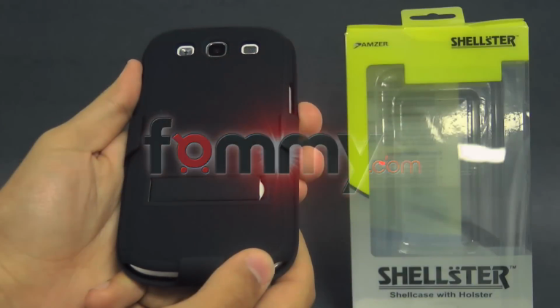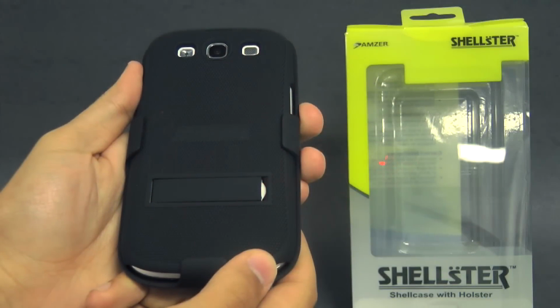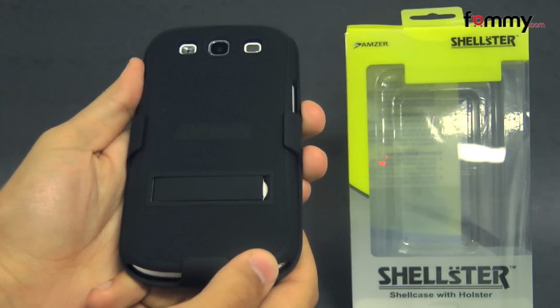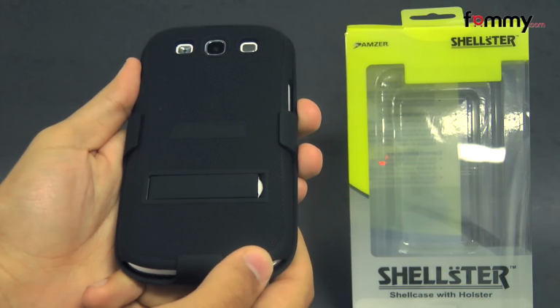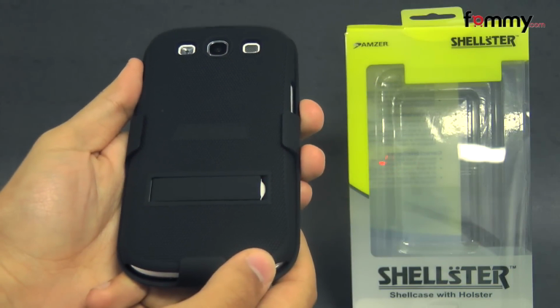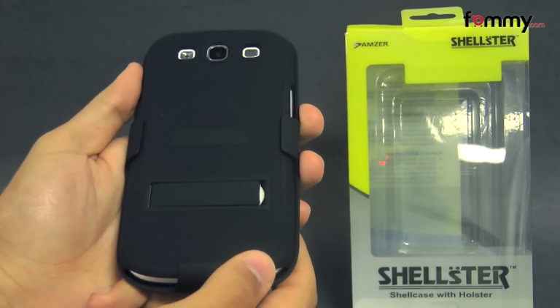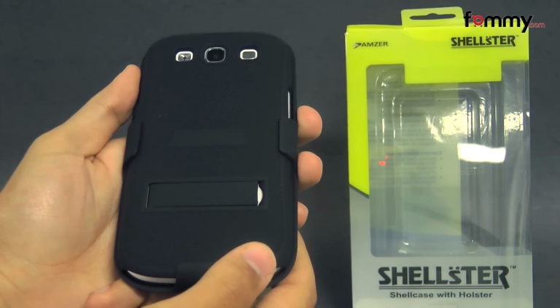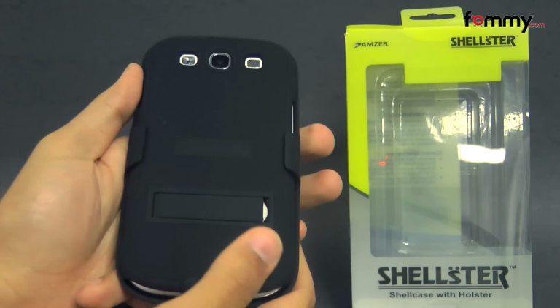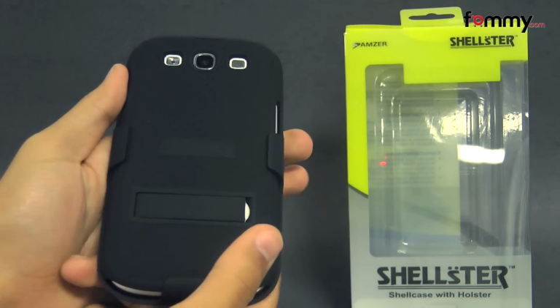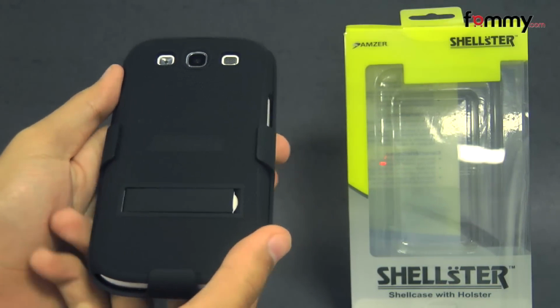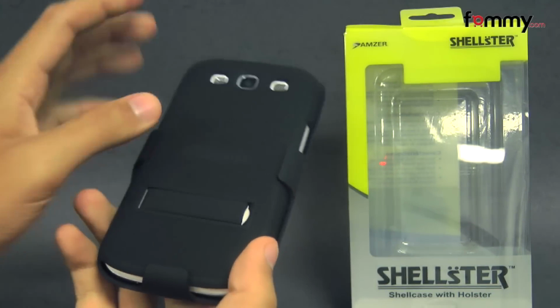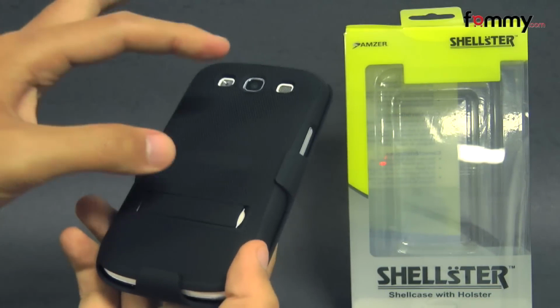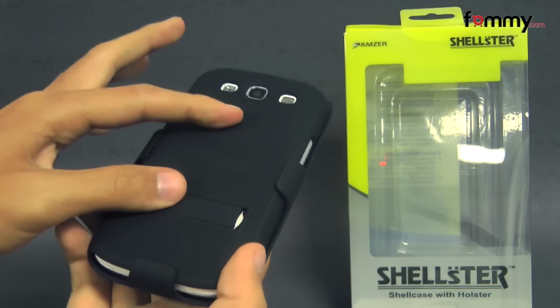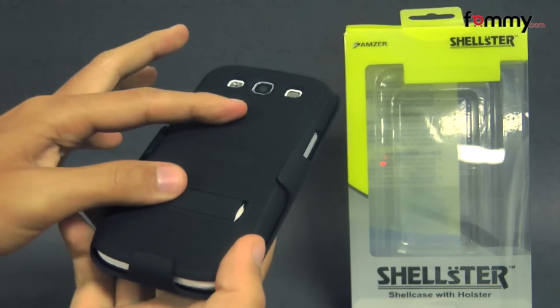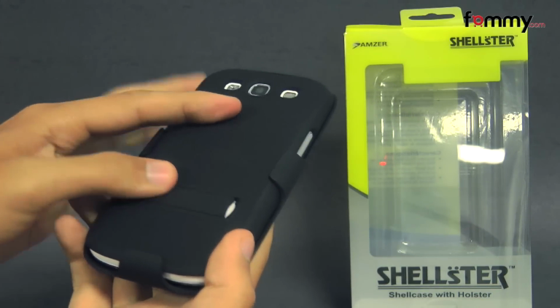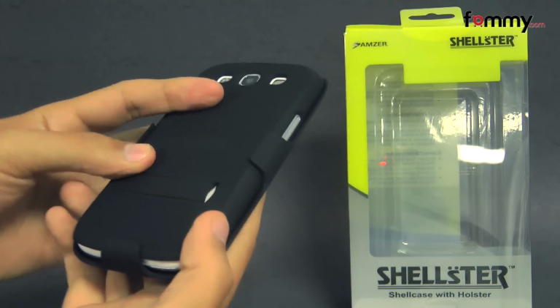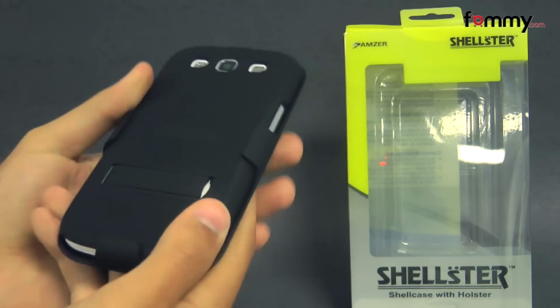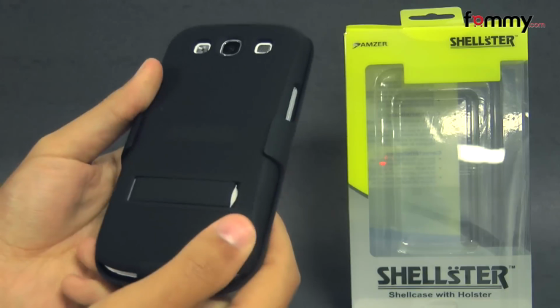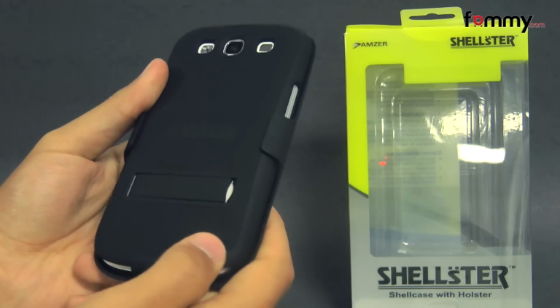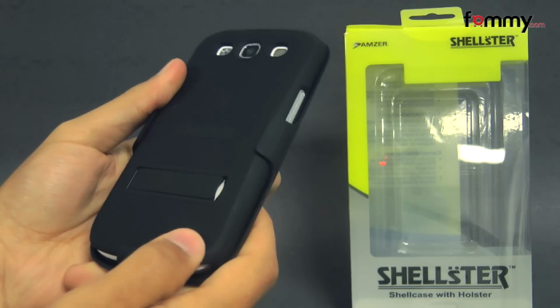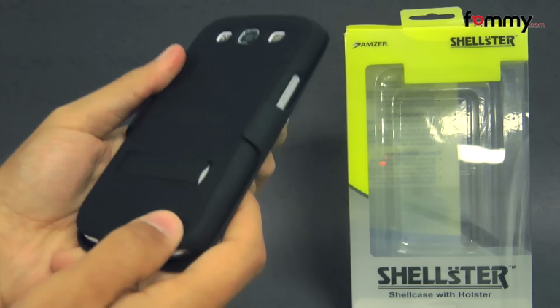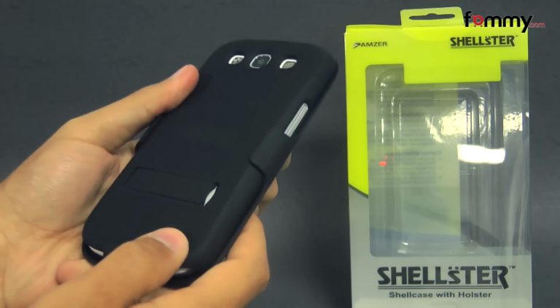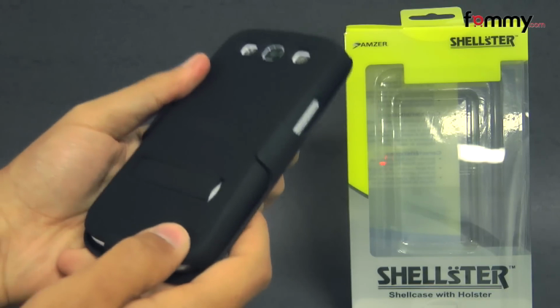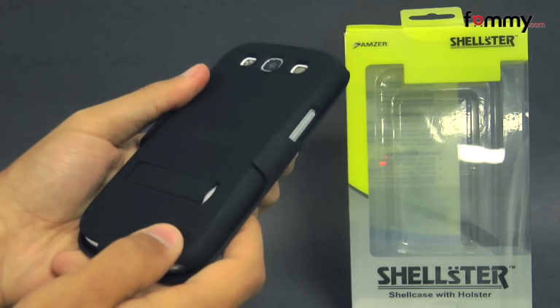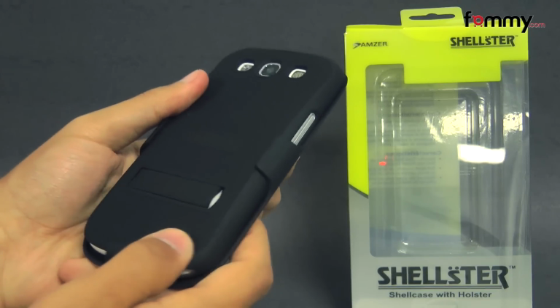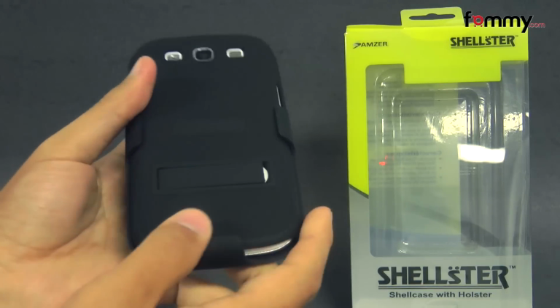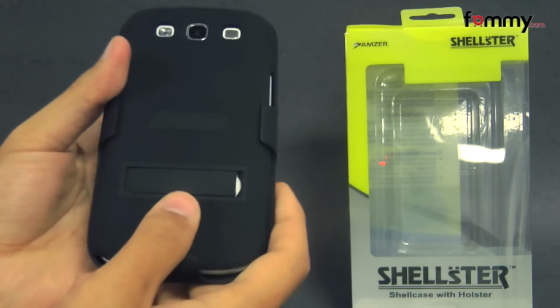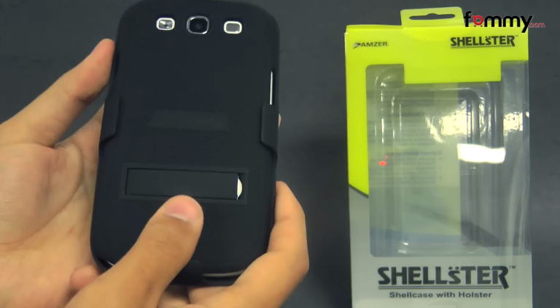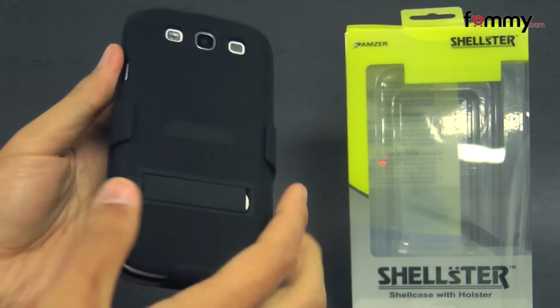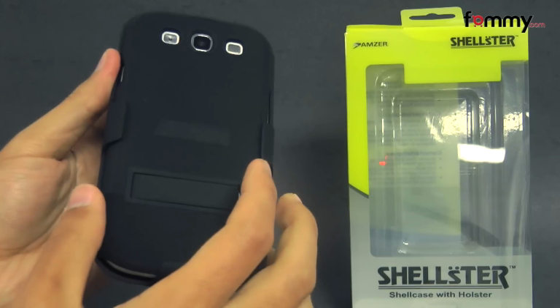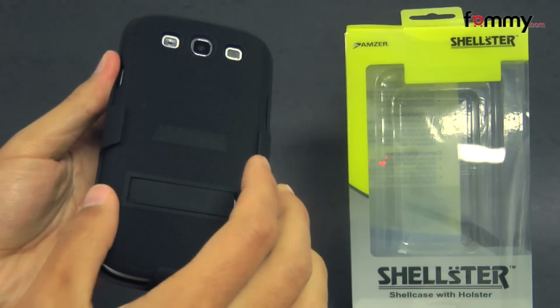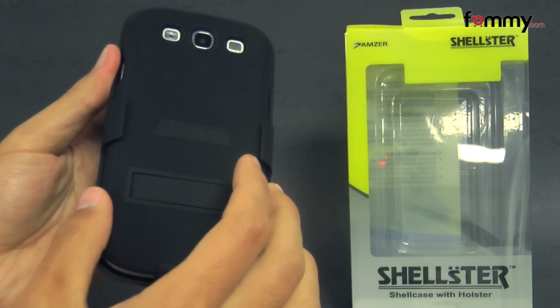Hey guys, Nick with Mami here, and today we're taking a look at the Amzuri Holster for the Samsung Galaxy S3. This is the black version, and it's available in red and white as well.